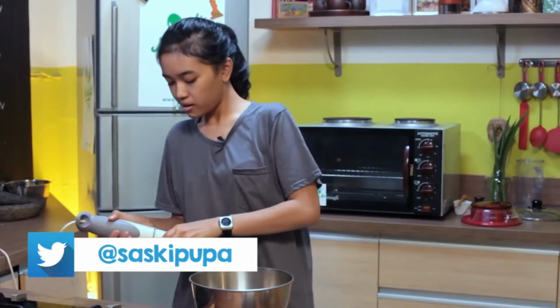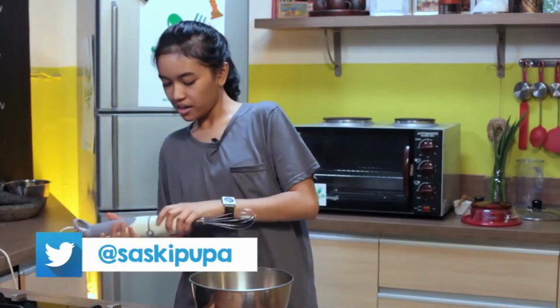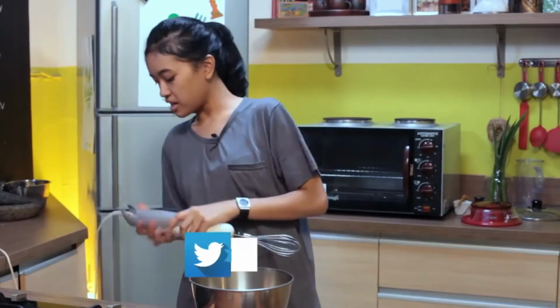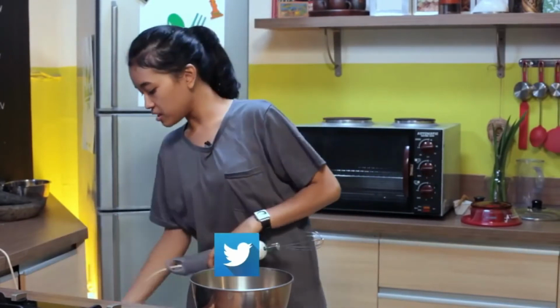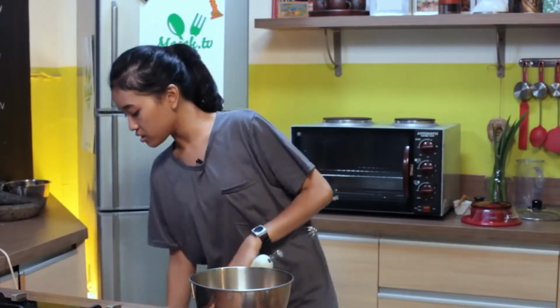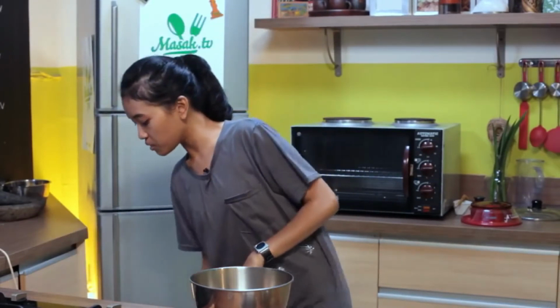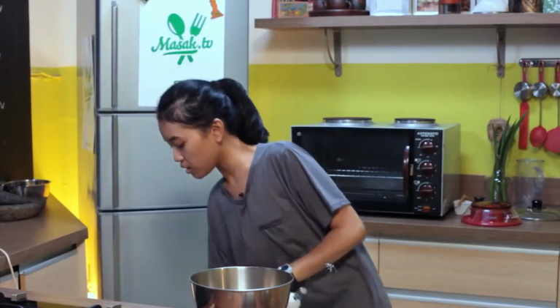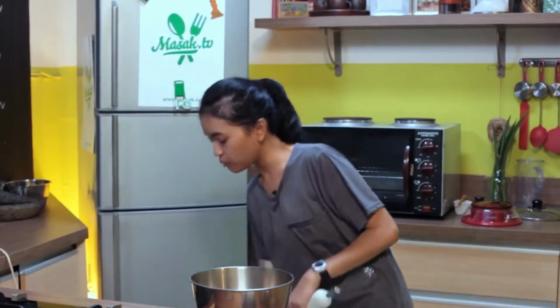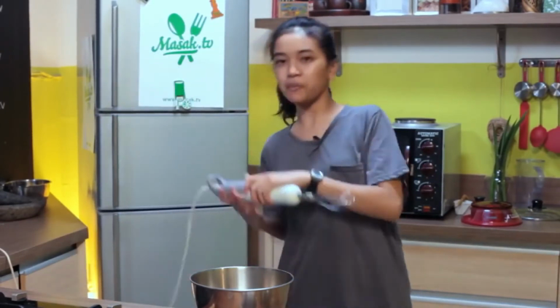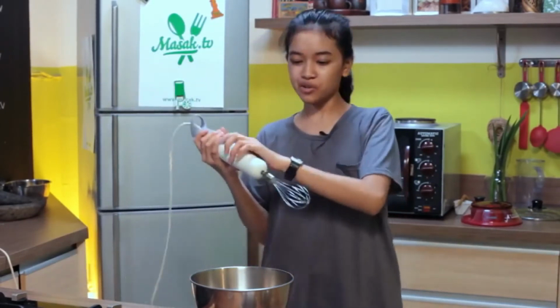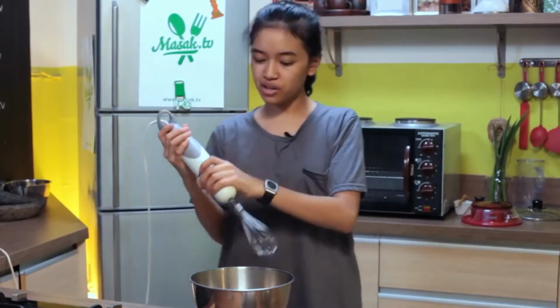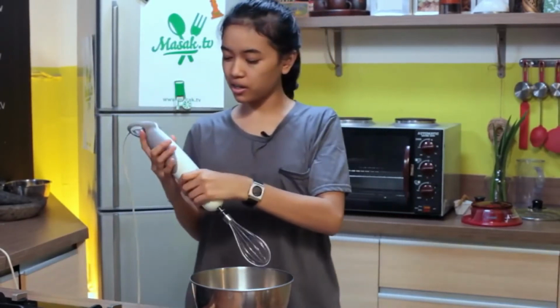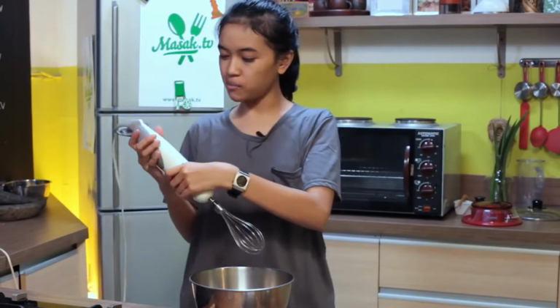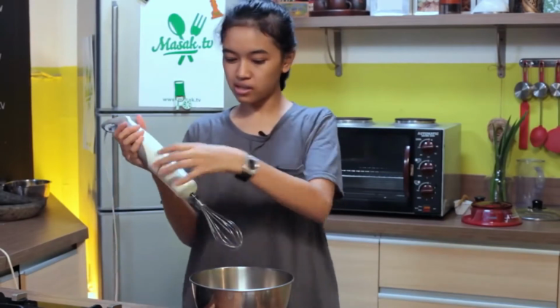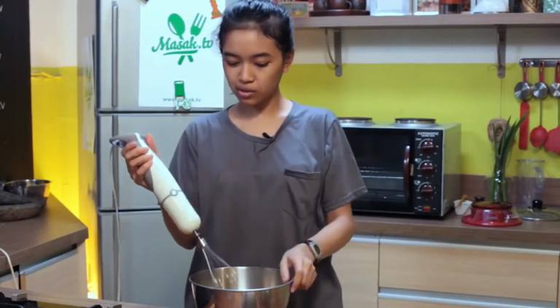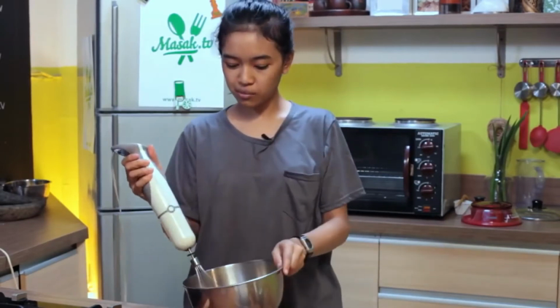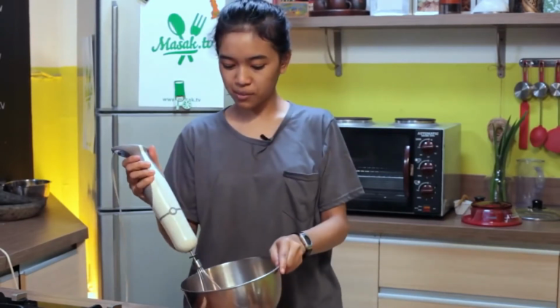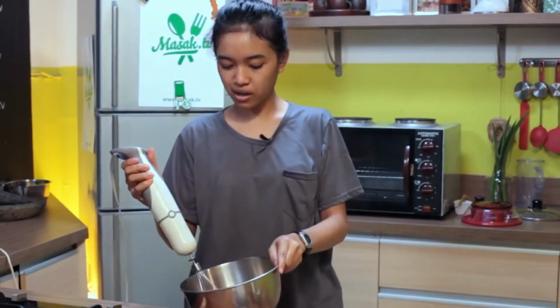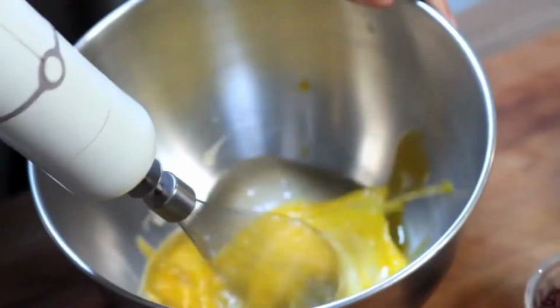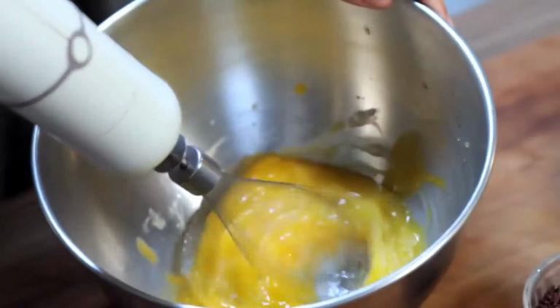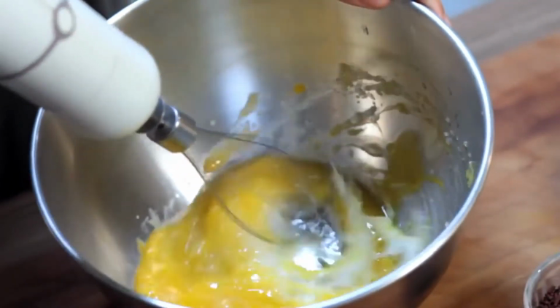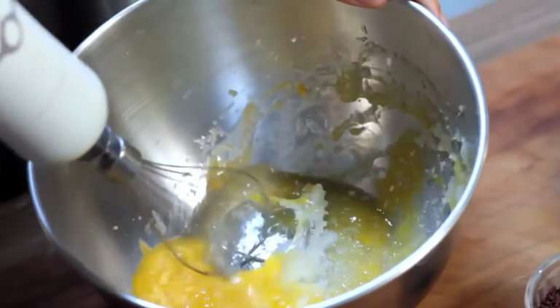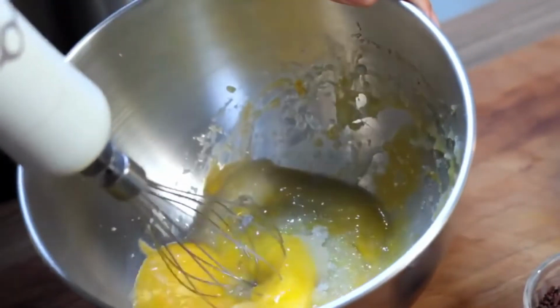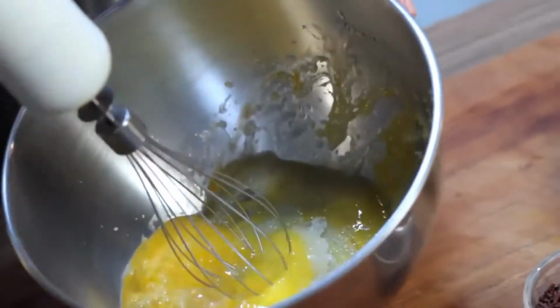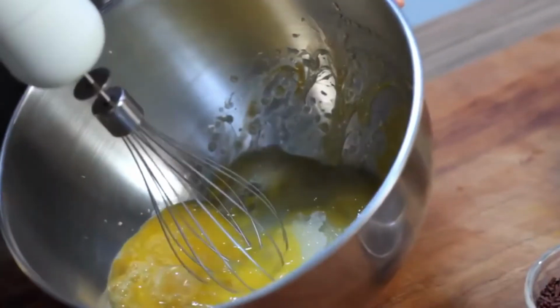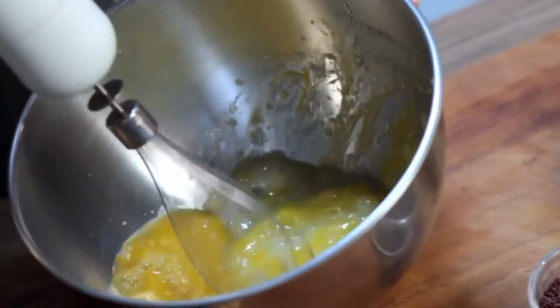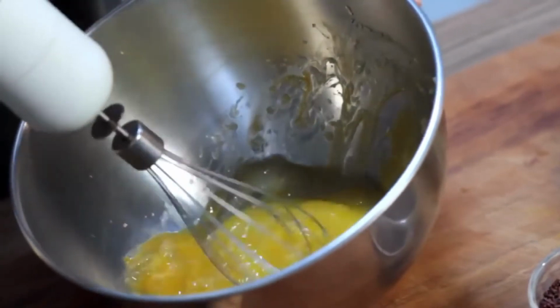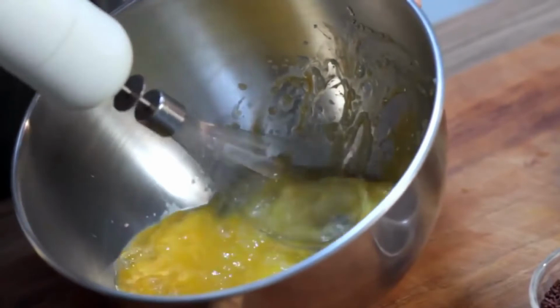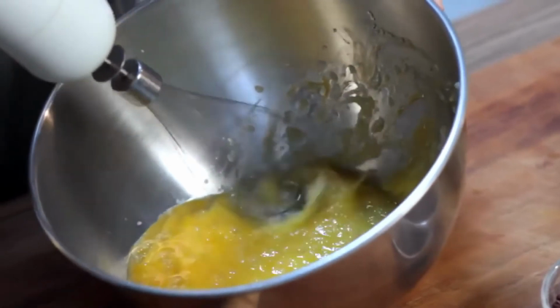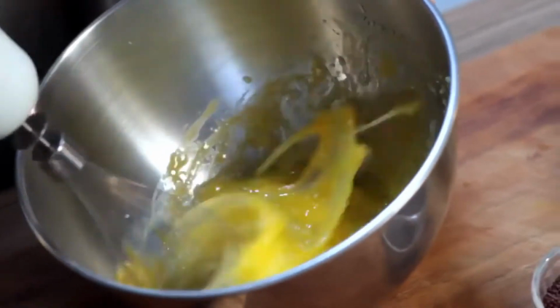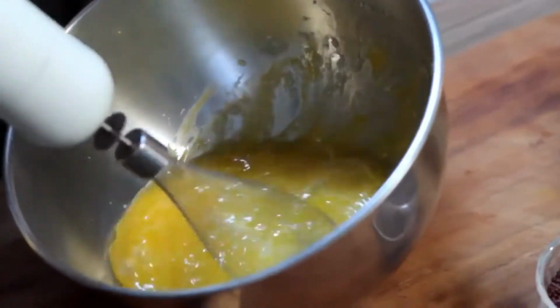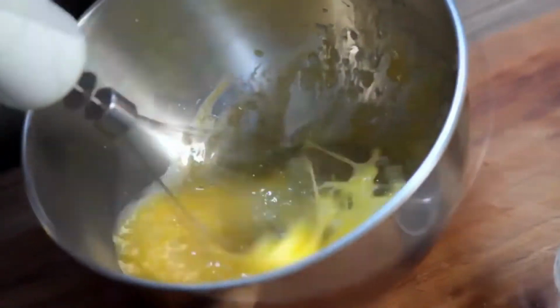Nggak di SD-SD aja sih. Sebenernya di pasar-pasar juga ada, kayak di mastic atau di pasar-pasar. Kalau di SD sih pasti ya, ini jajanan favorit anak-anak SD.